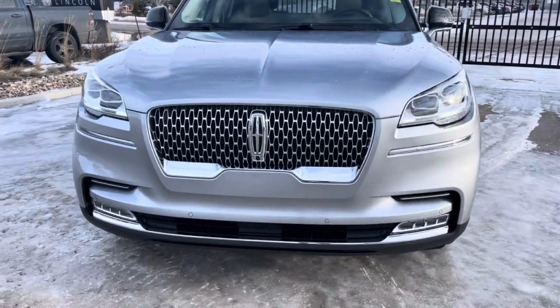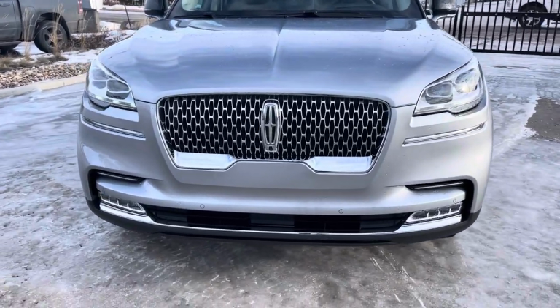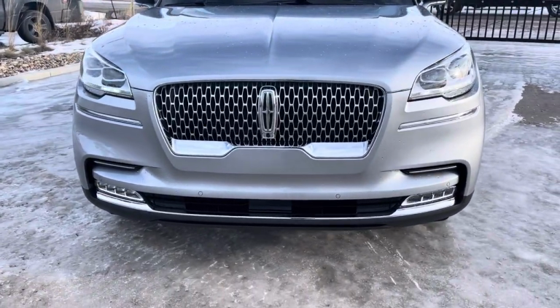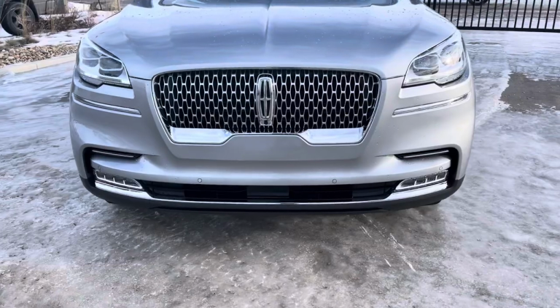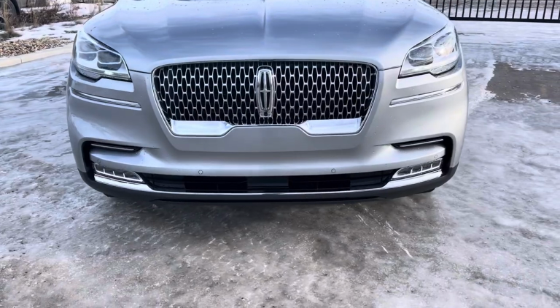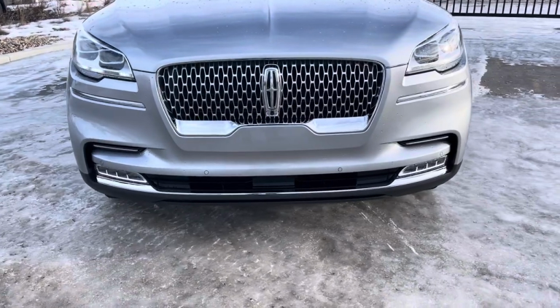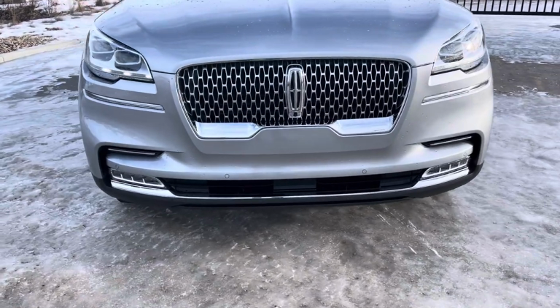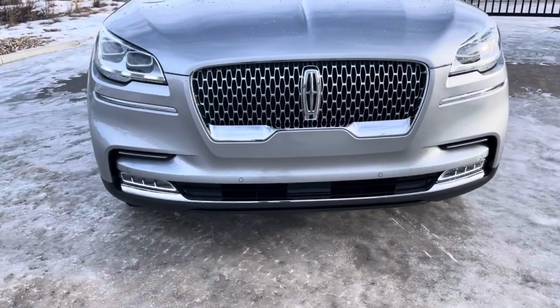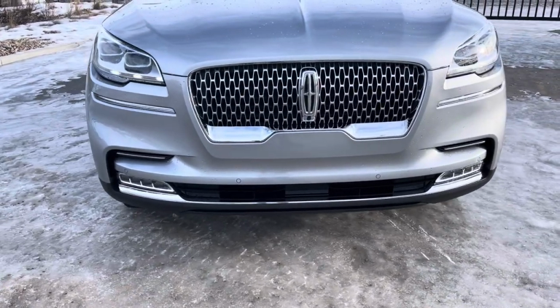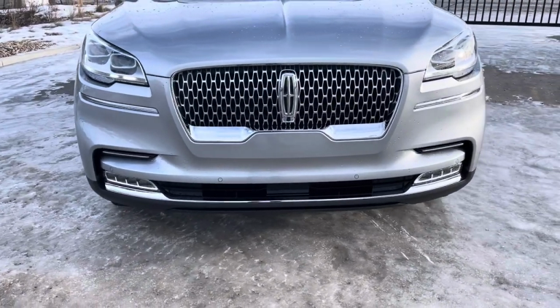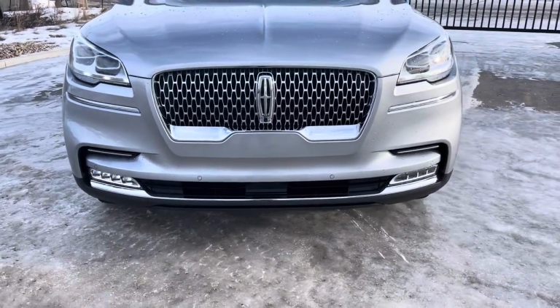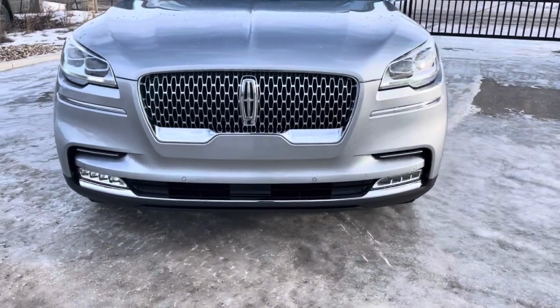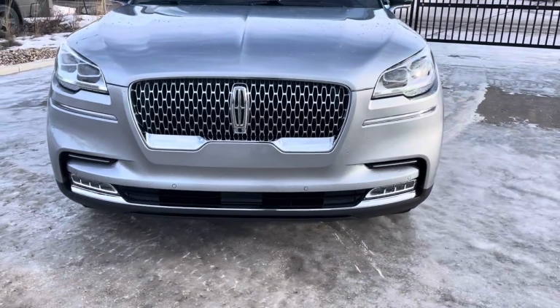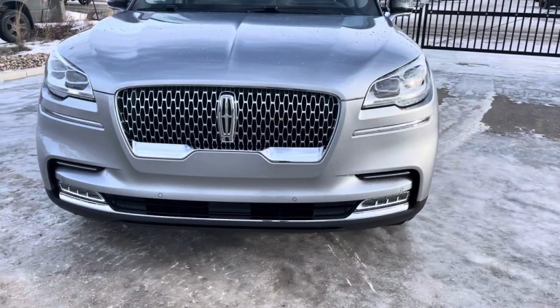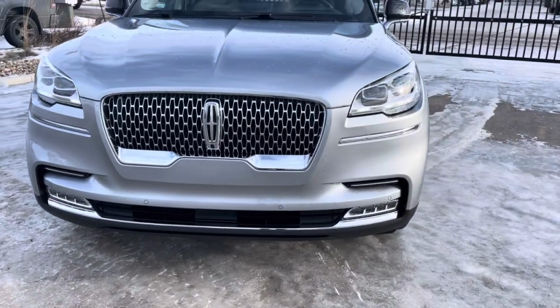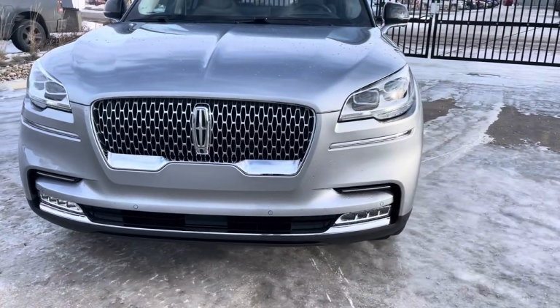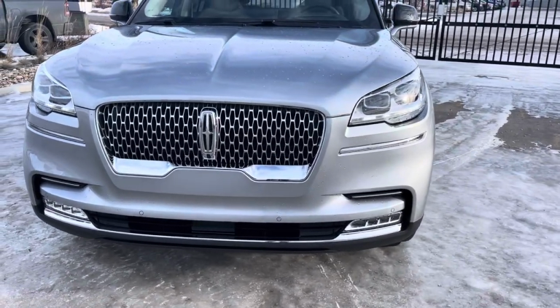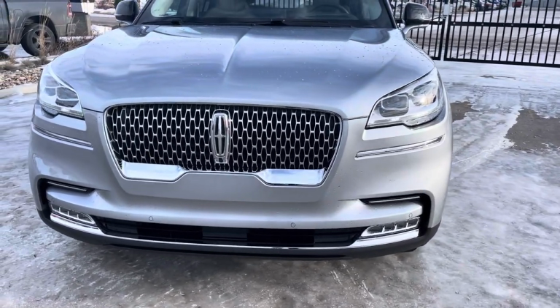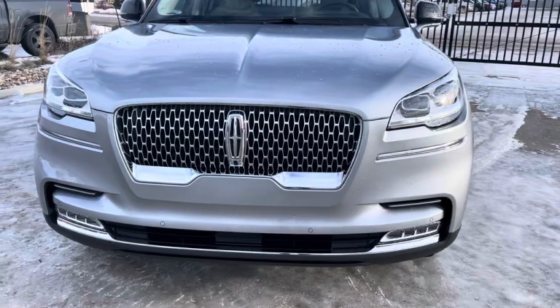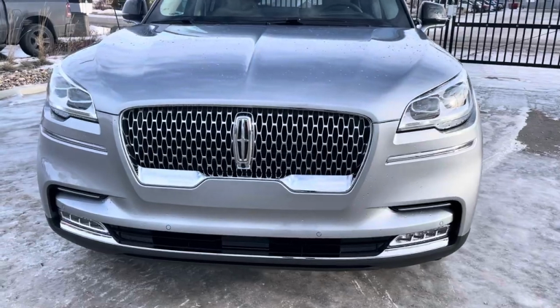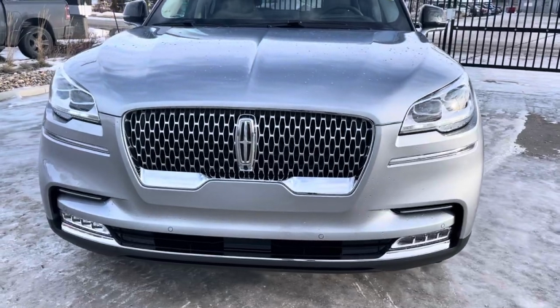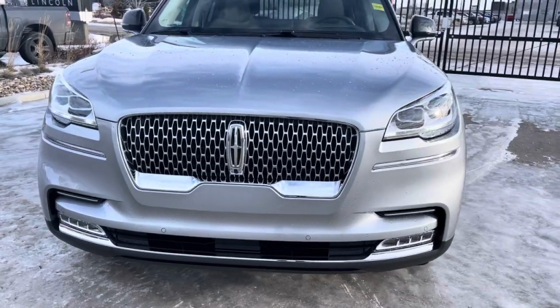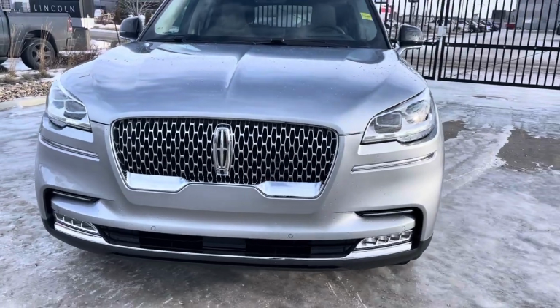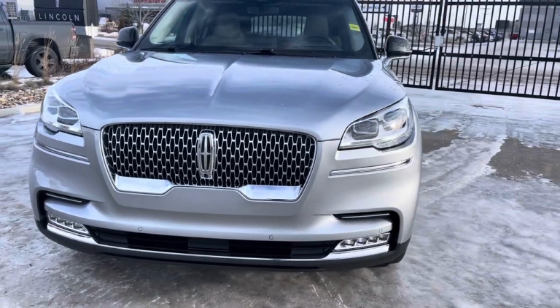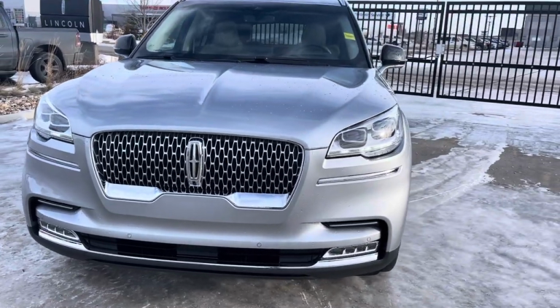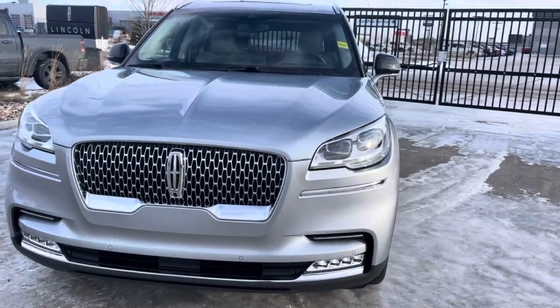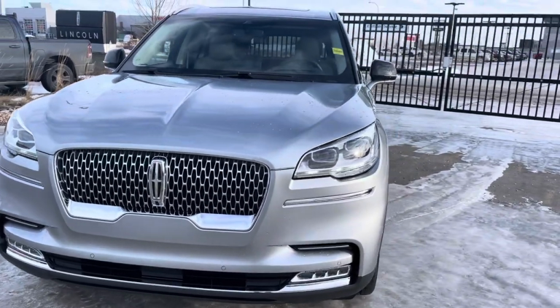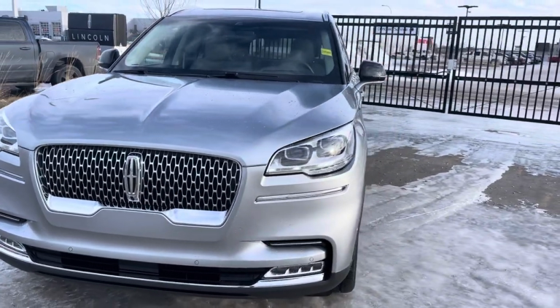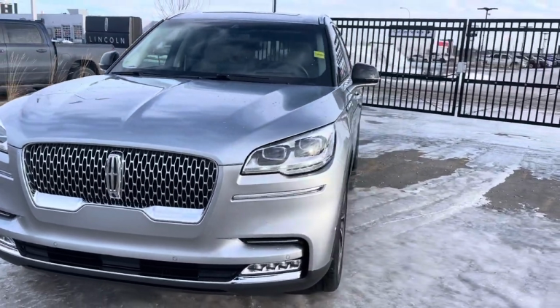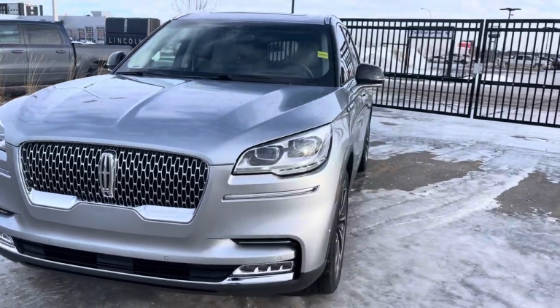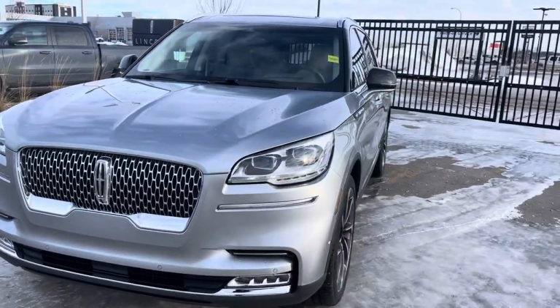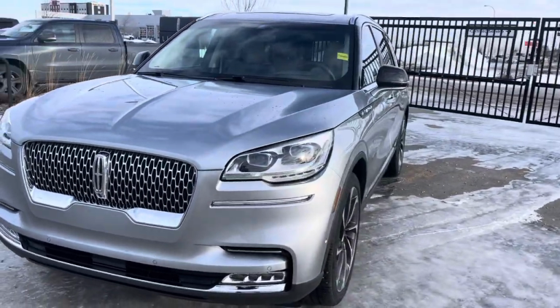The vehicle also has front park sensors on the front bumper that alert you if you're getting too close to anything, and those go hand in hand with the around-view camera system — cameras in the front grille, under both mirrors, and in the back of the vehicle.